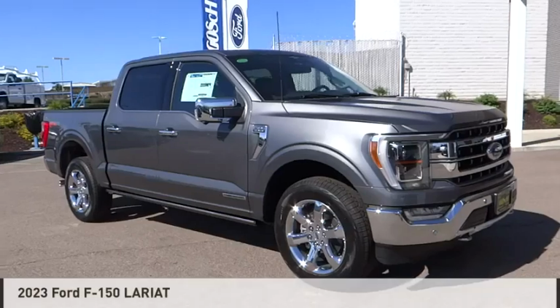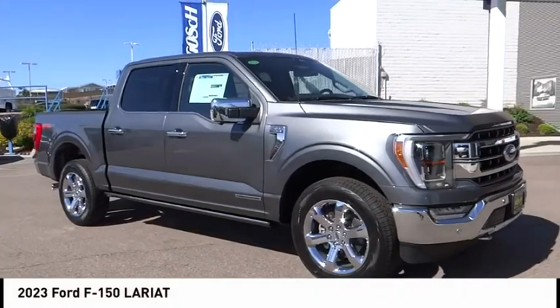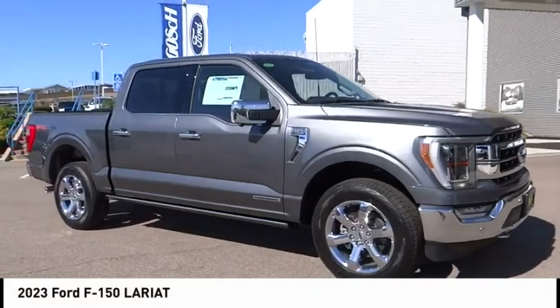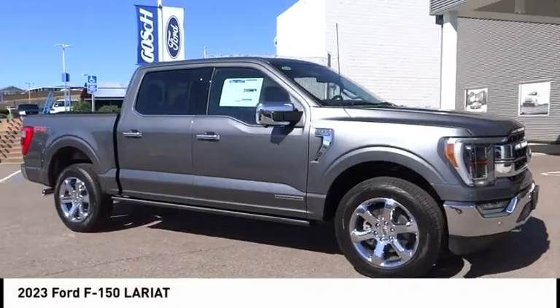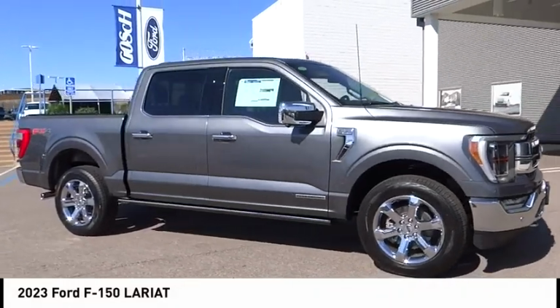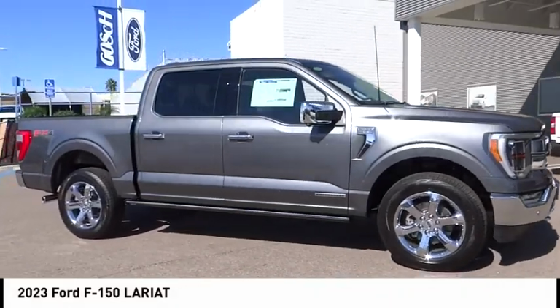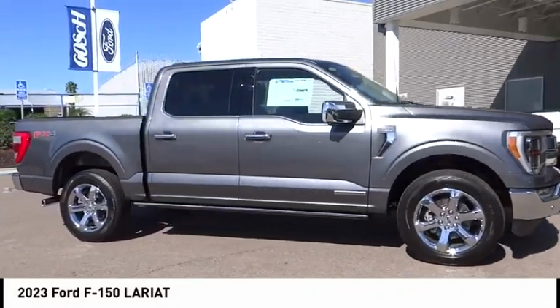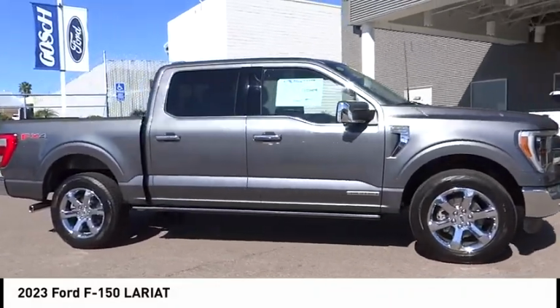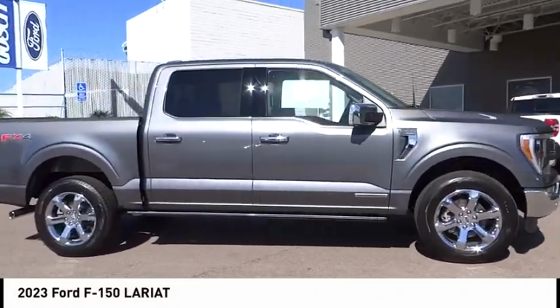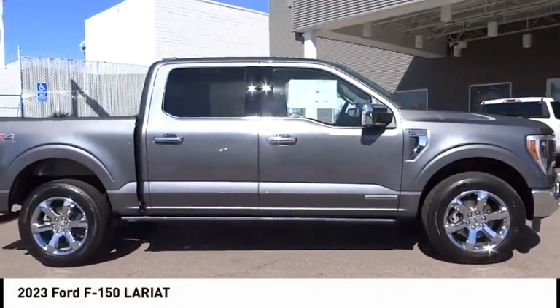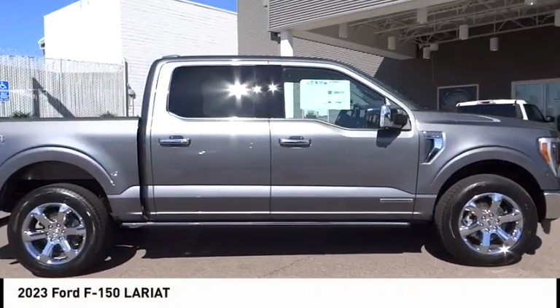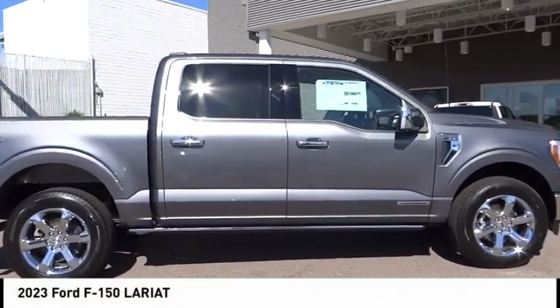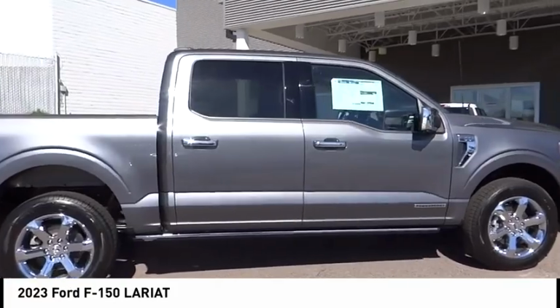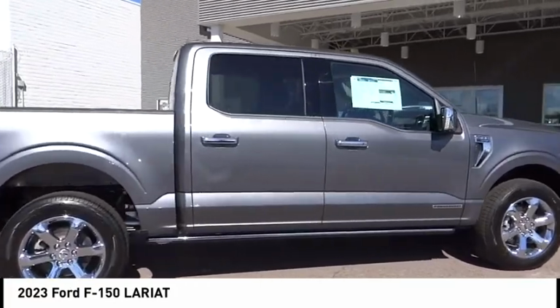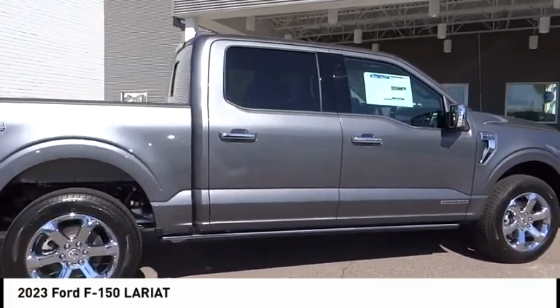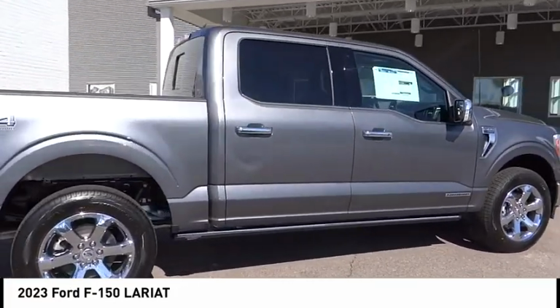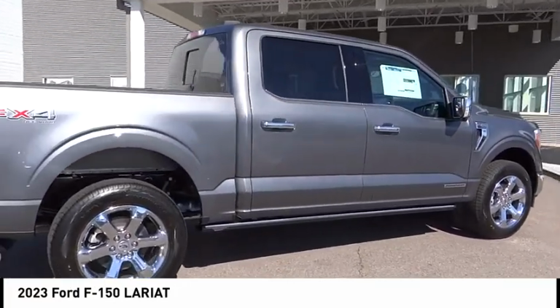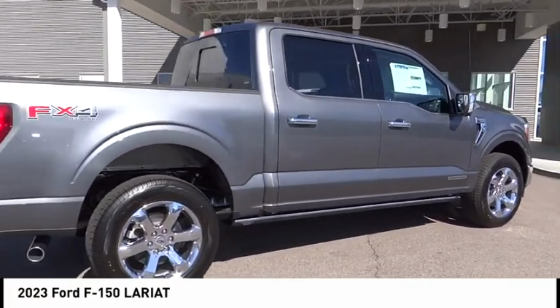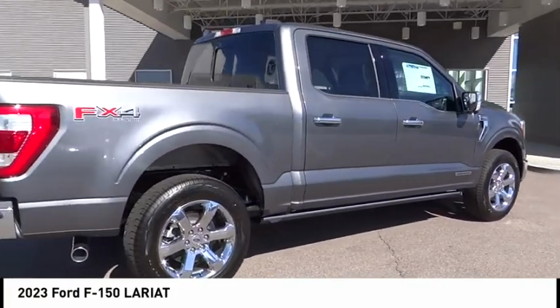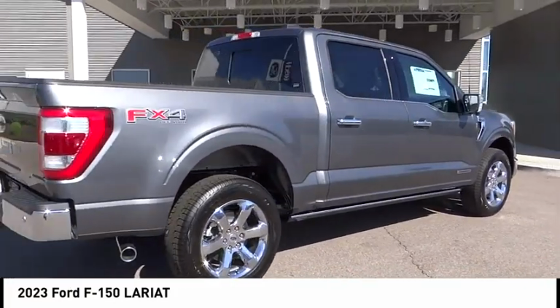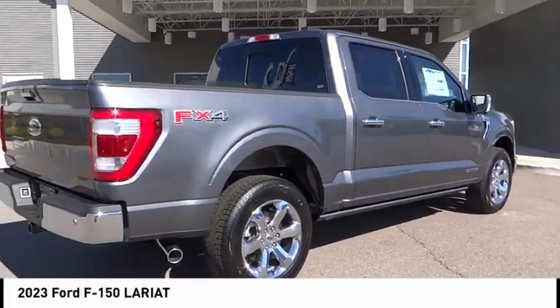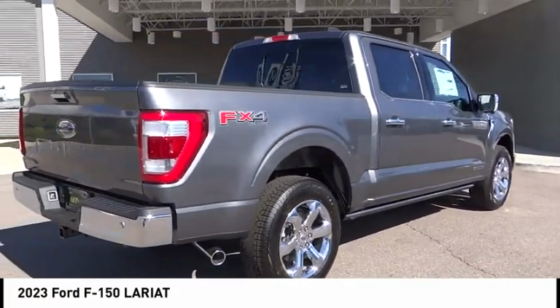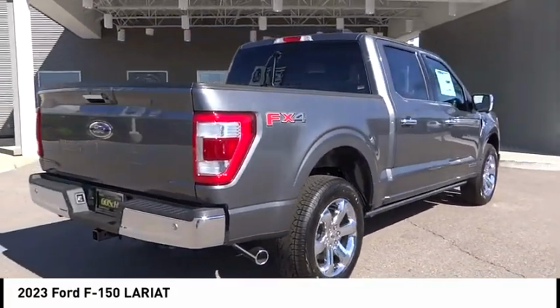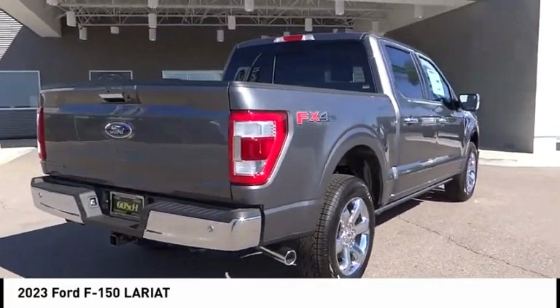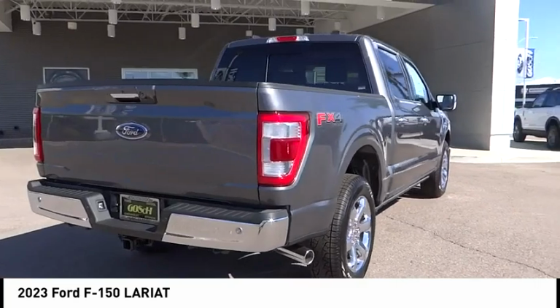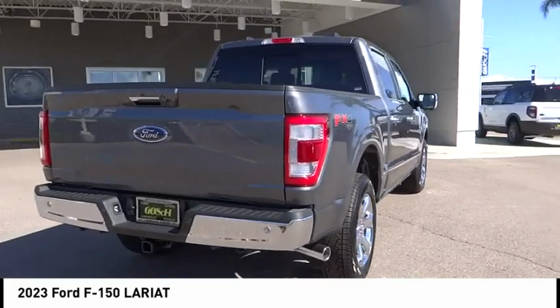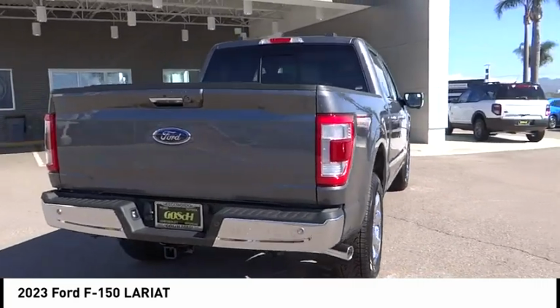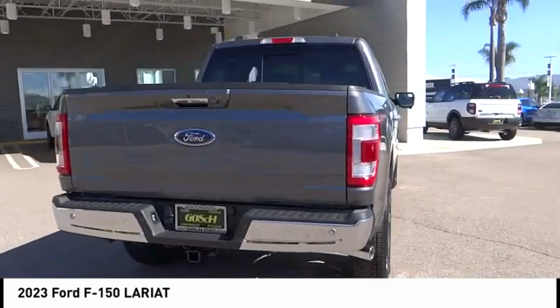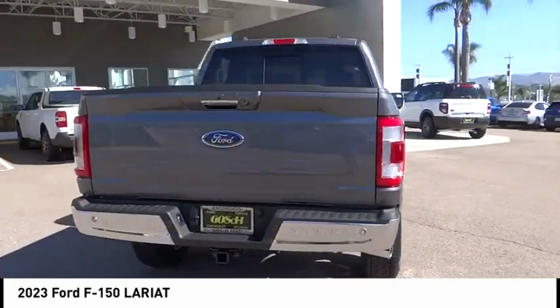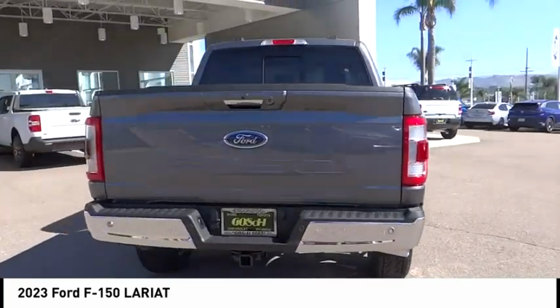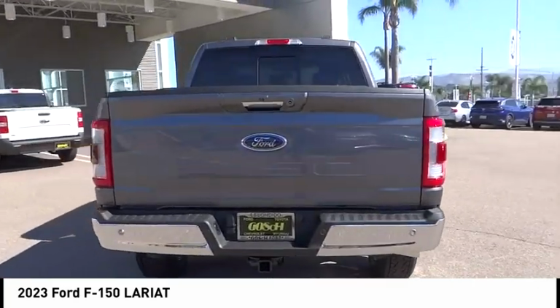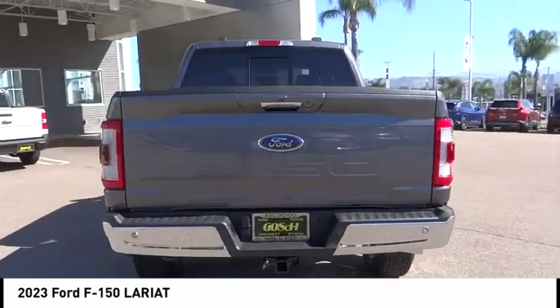We are pleased to show you the 2023 F-150. A Ford F-150 knows how to handle any situation. It's built to follow orders. No whining. This vehicle has less than 100 miles.